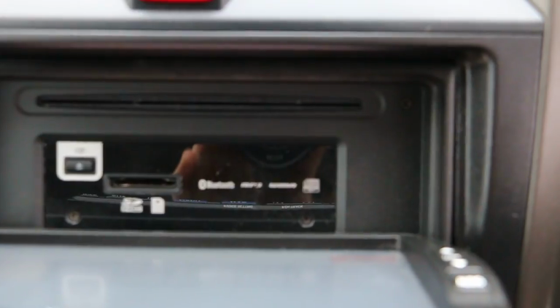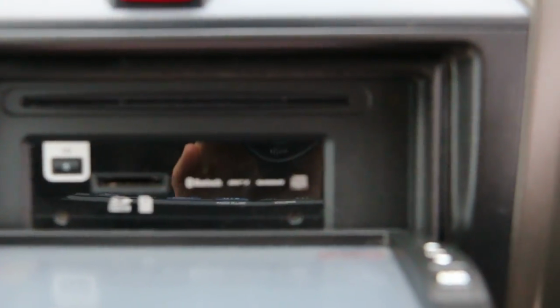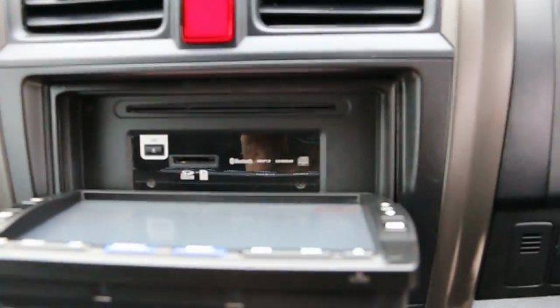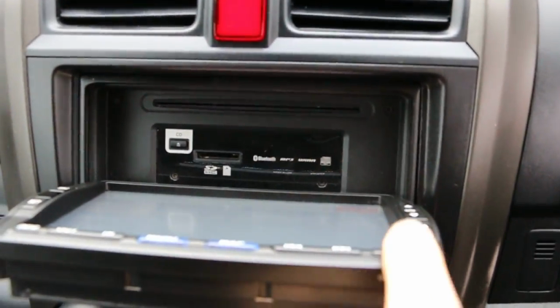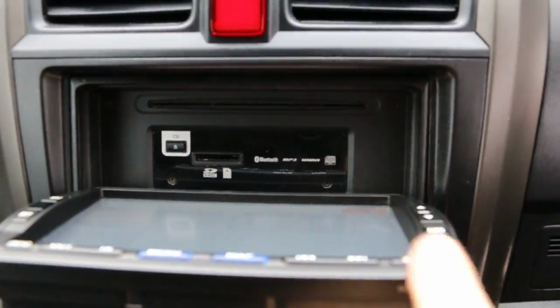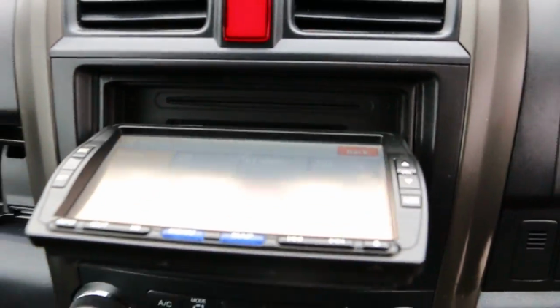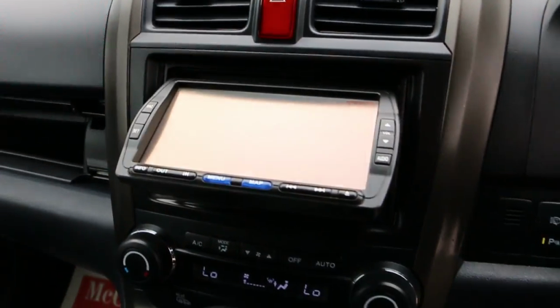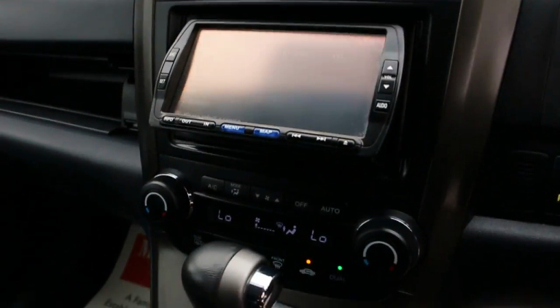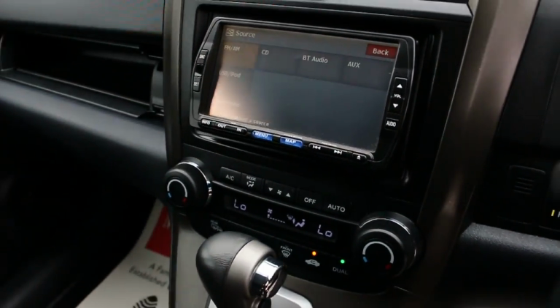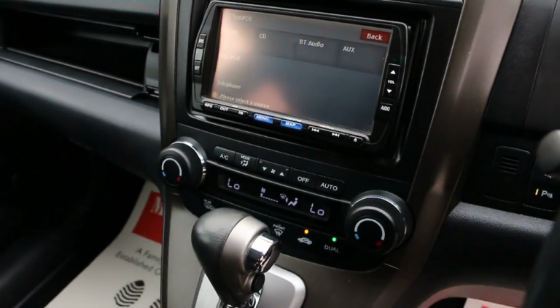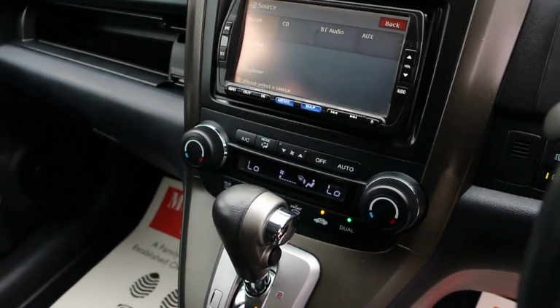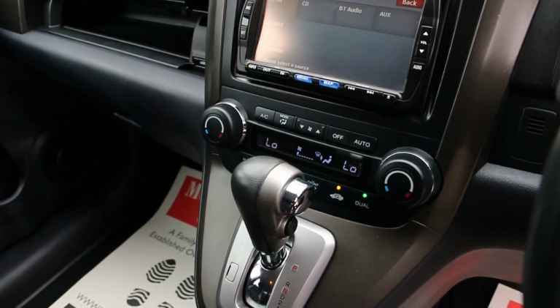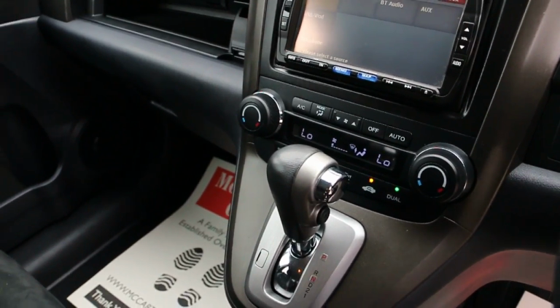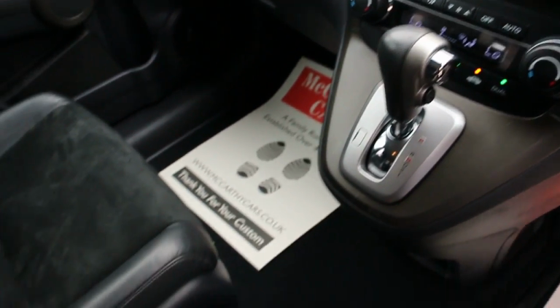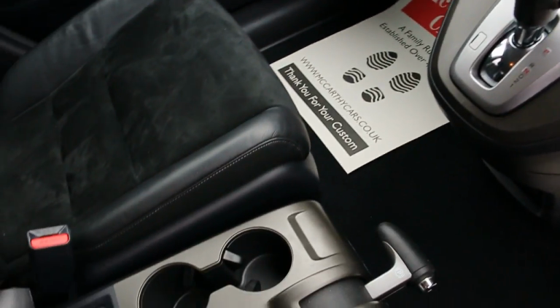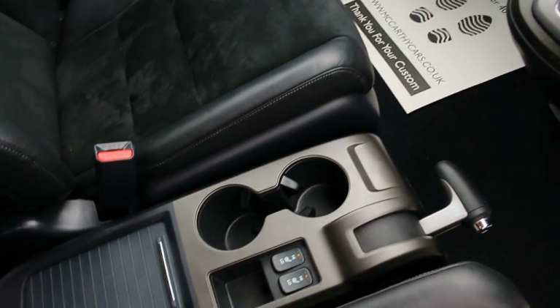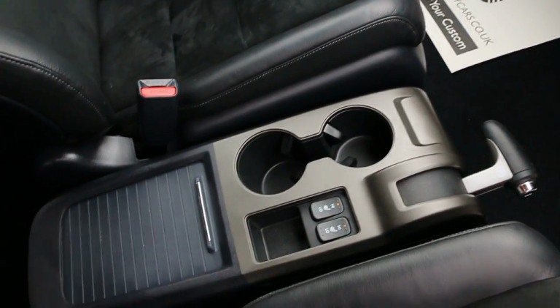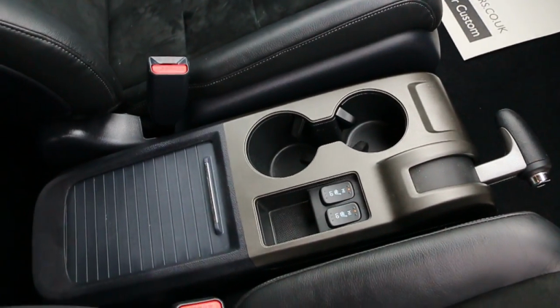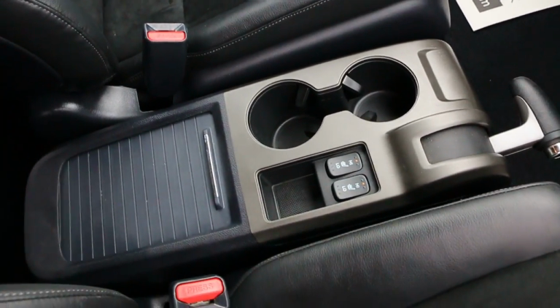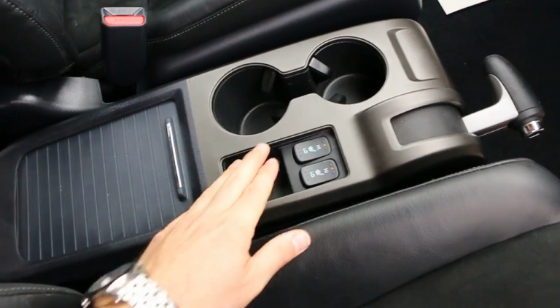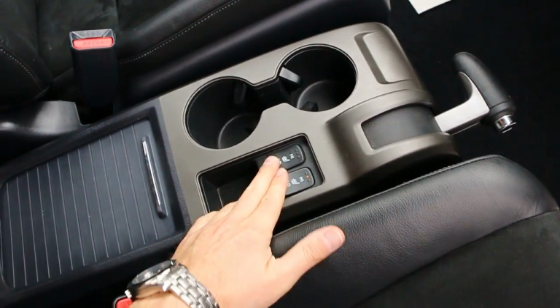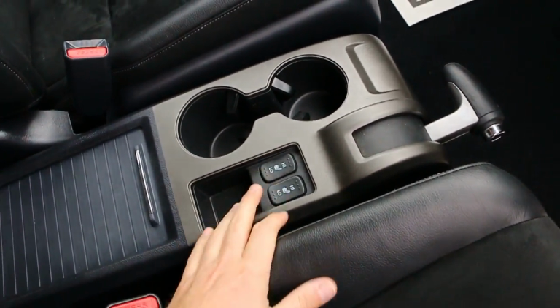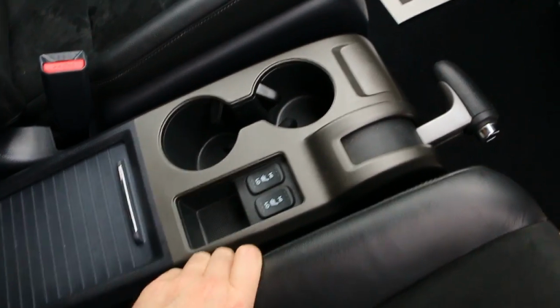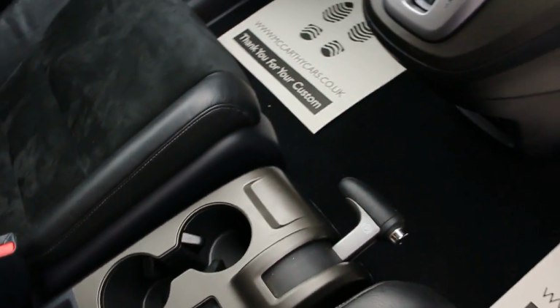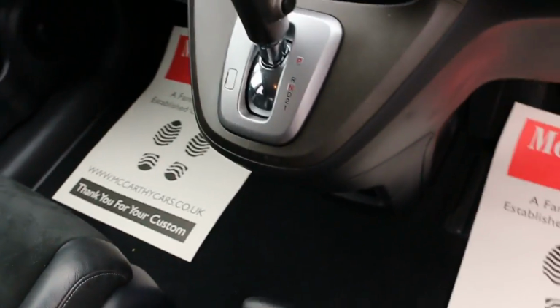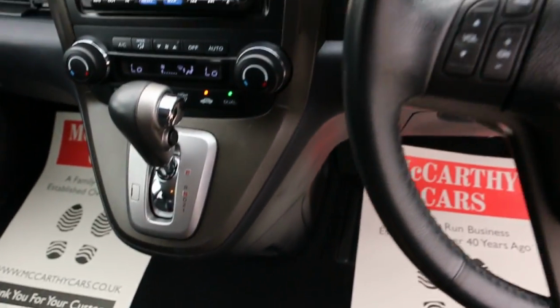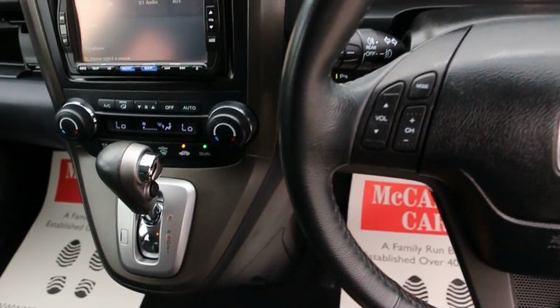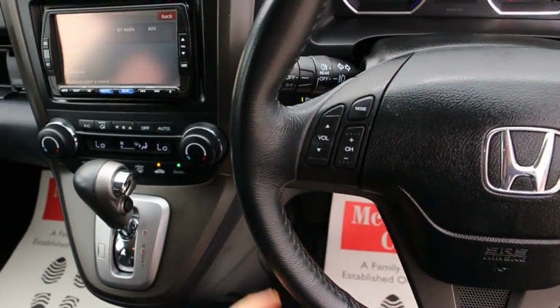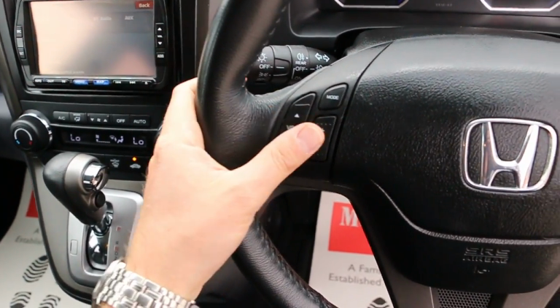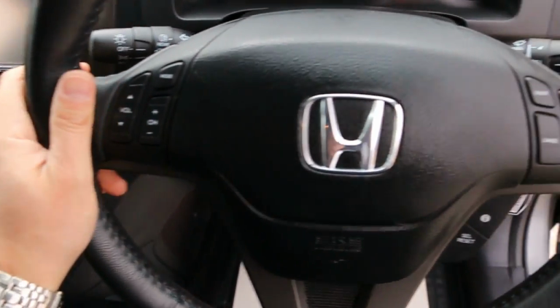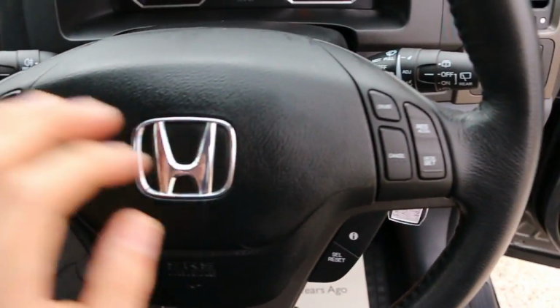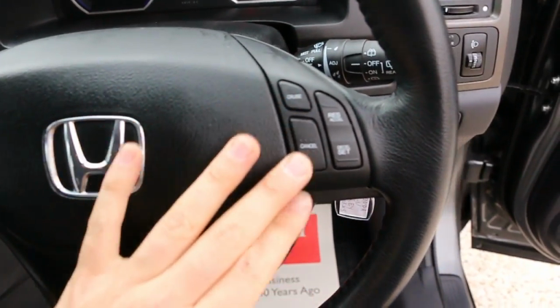It features two-zone climate control, air conditioning, automatic transmission, two central cup holders, heated seats, a multifunctional steering wheel, and cruise control.